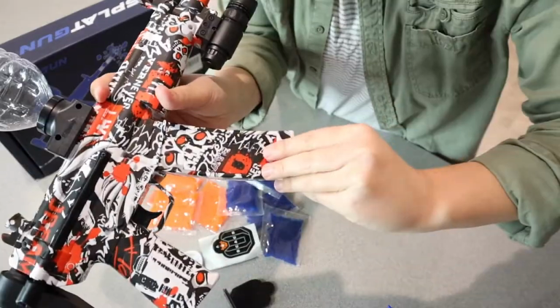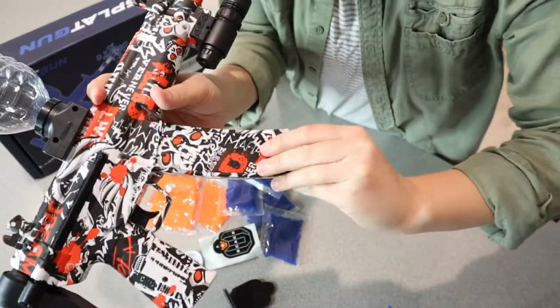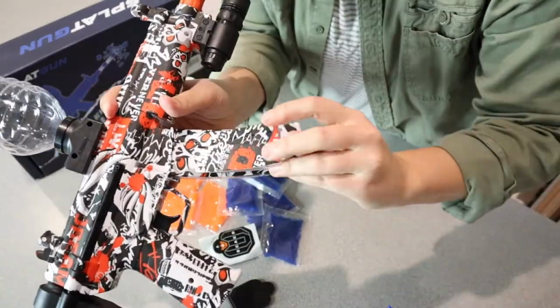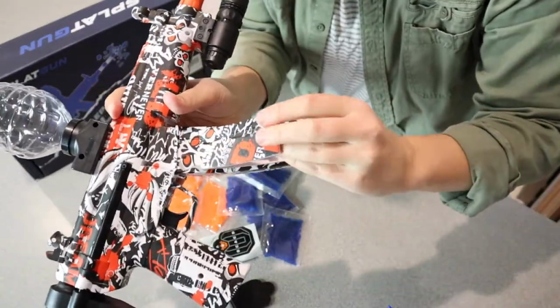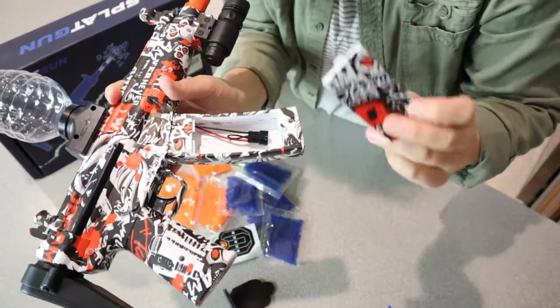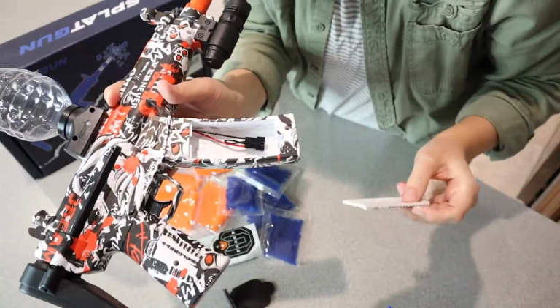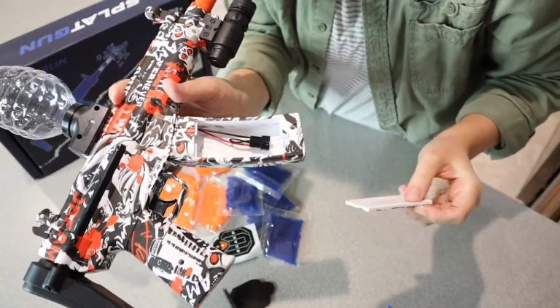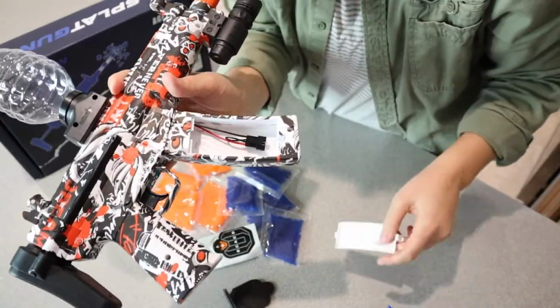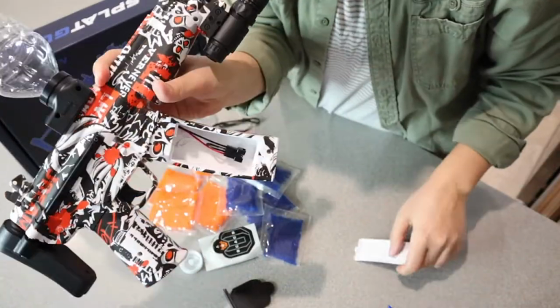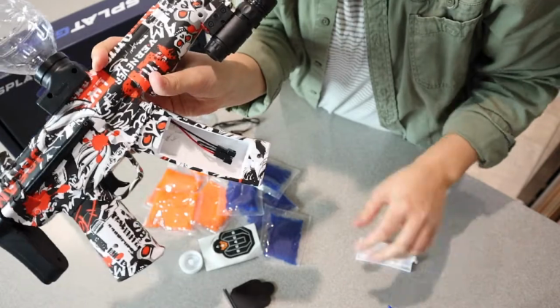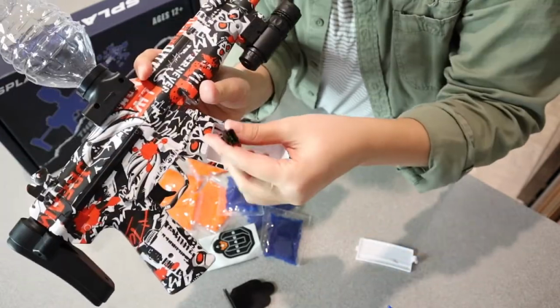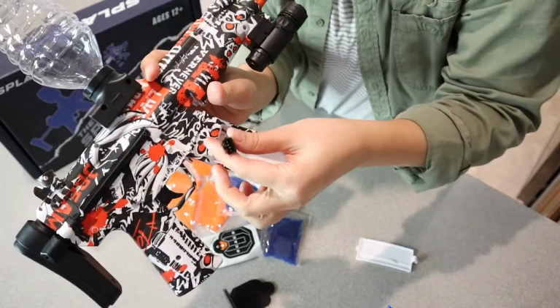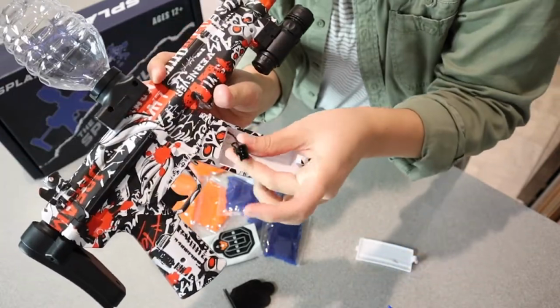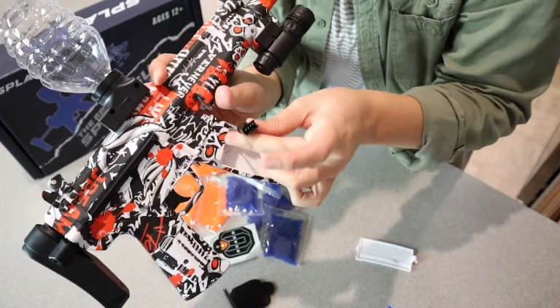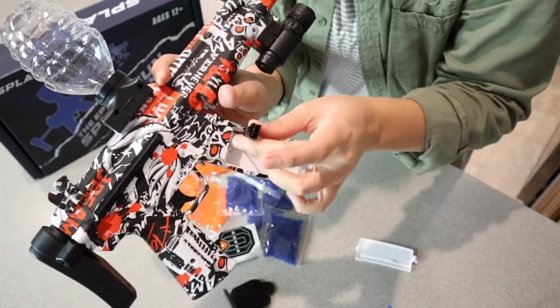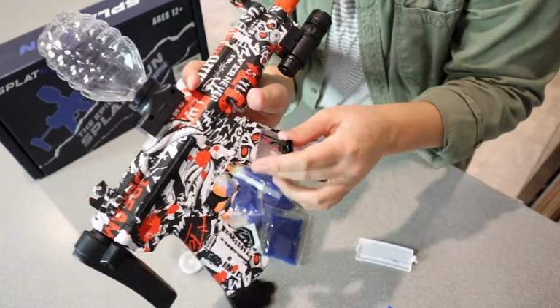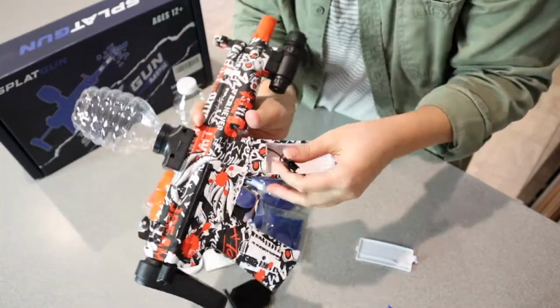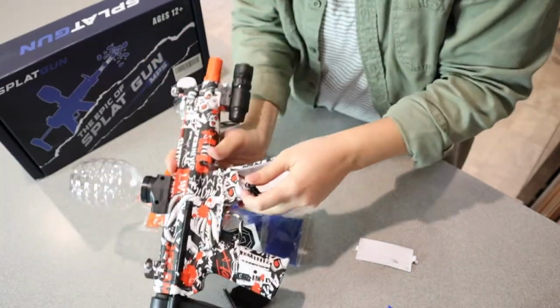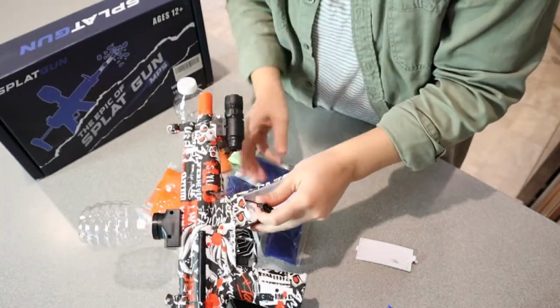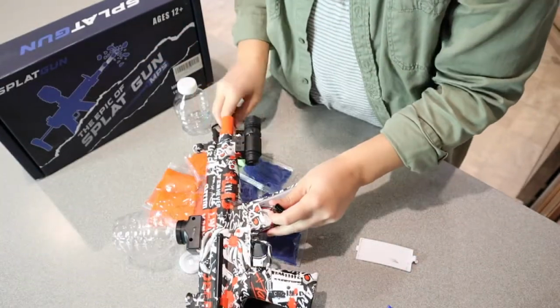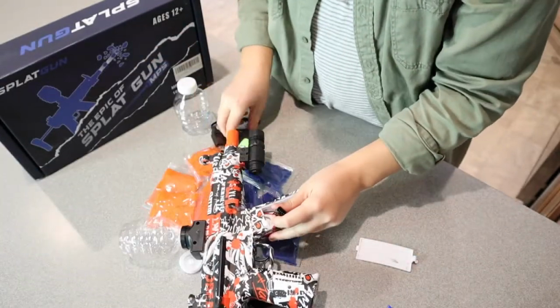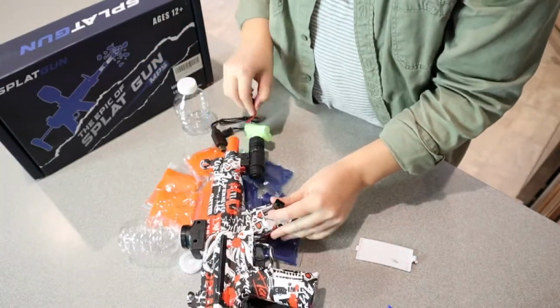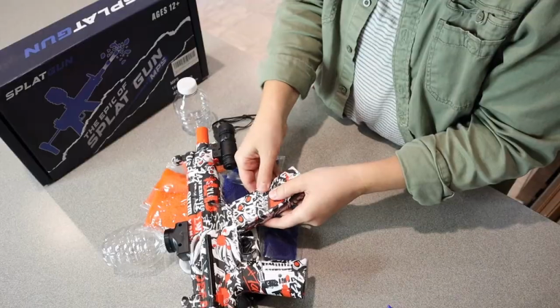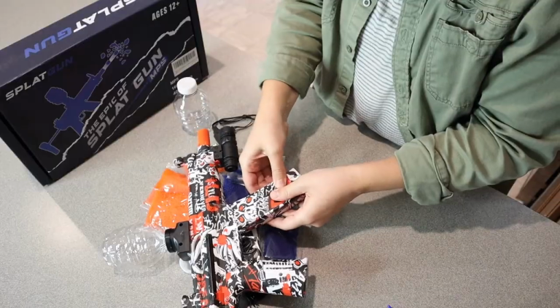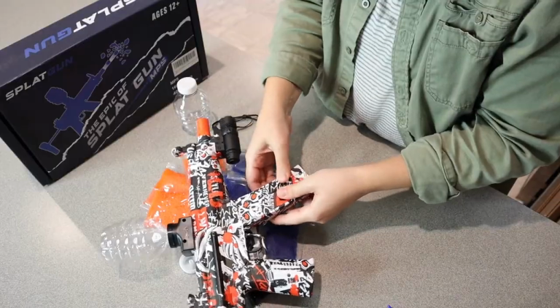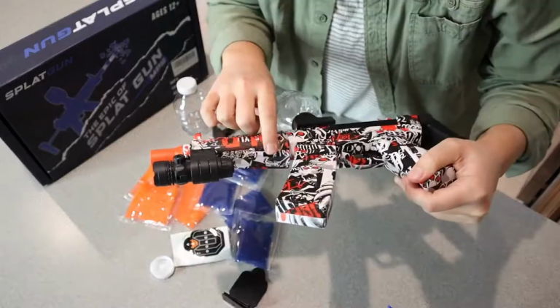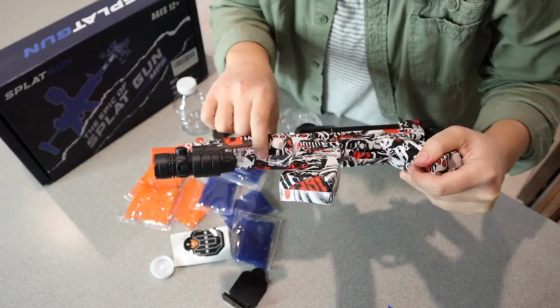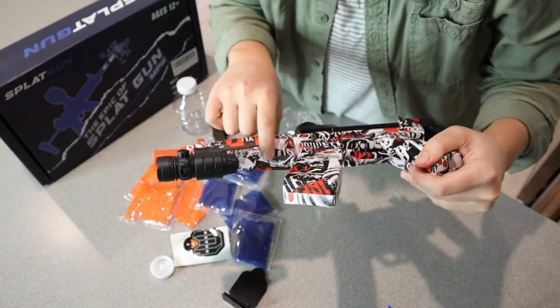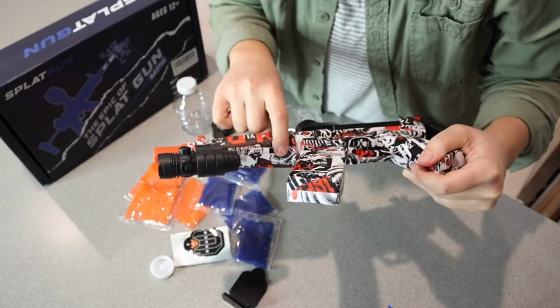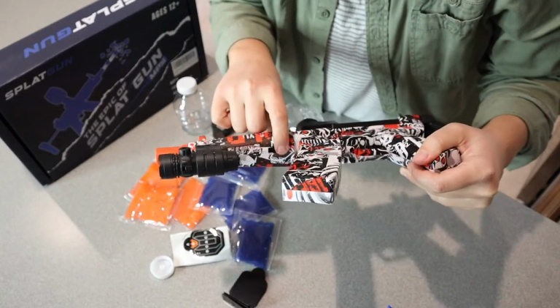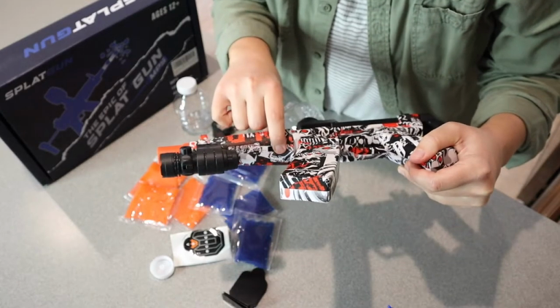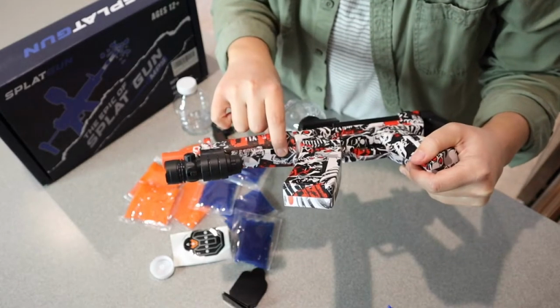Now we're going to flip this over and install the battery. This is where you're installing the battery pack. There's a little wire that you're going to attach the batteries to. The on and off switch is right here — a little switch.